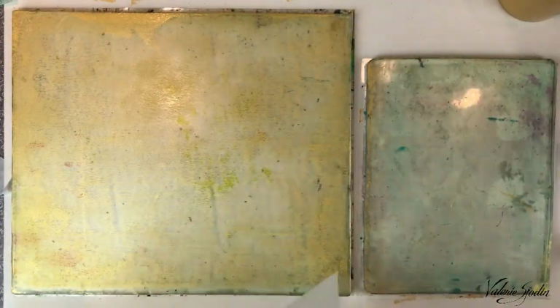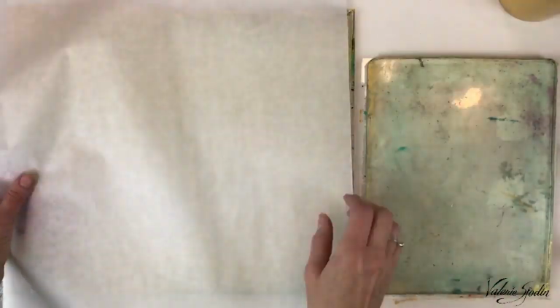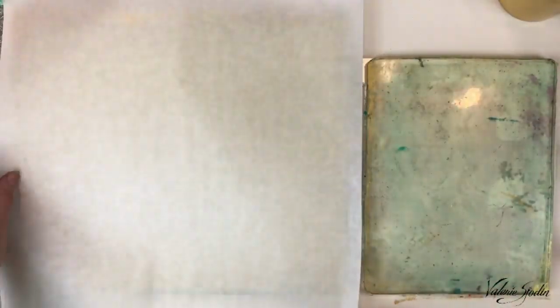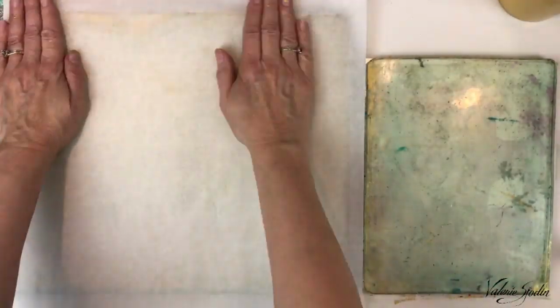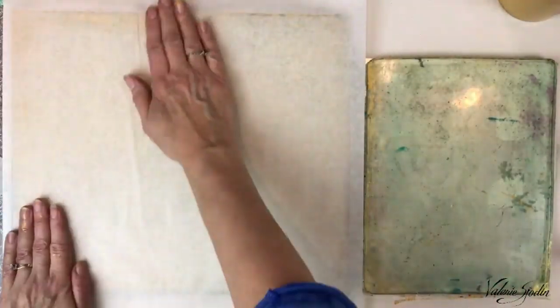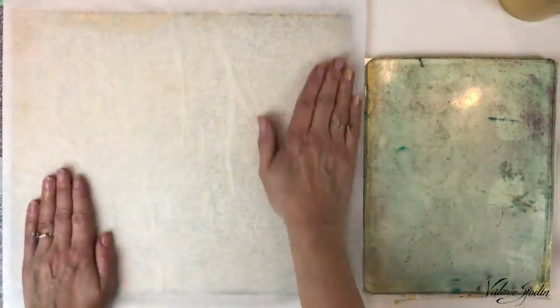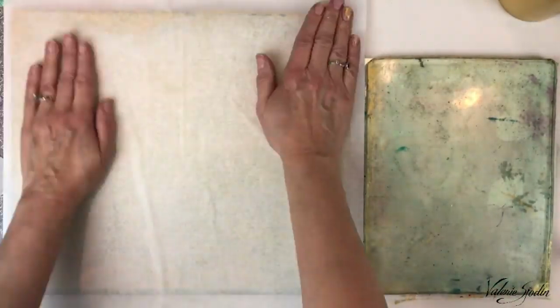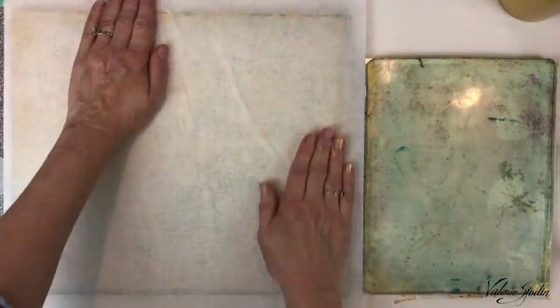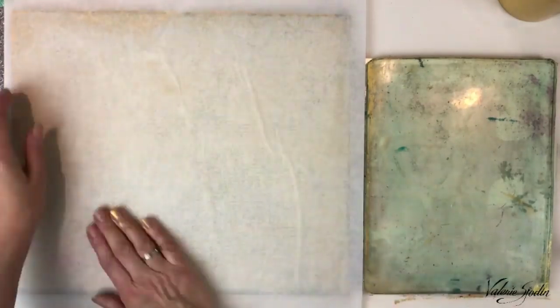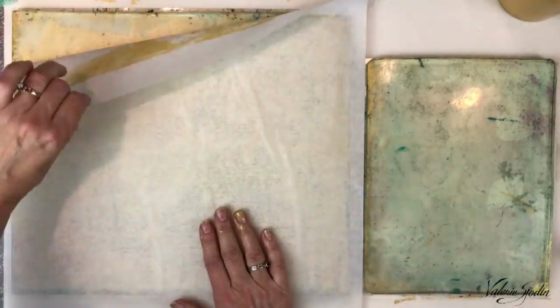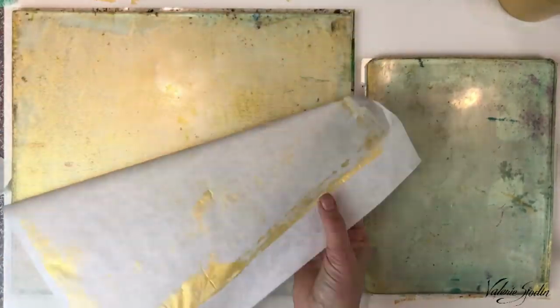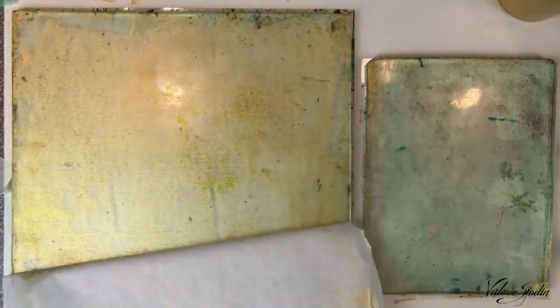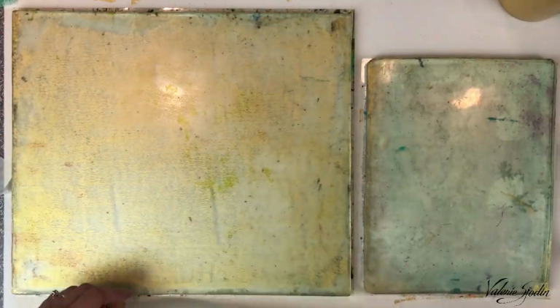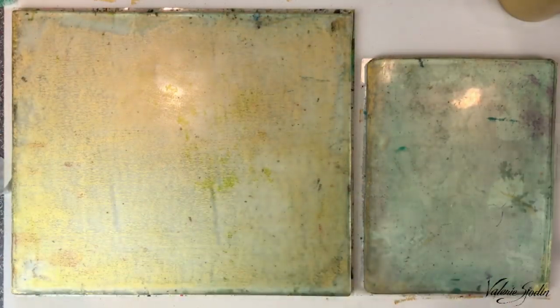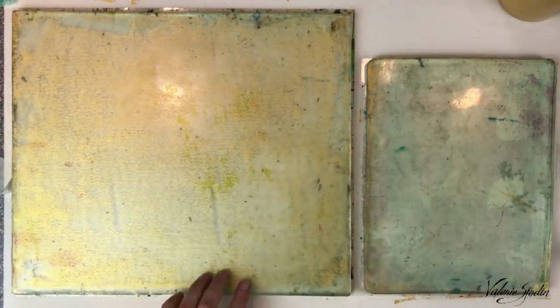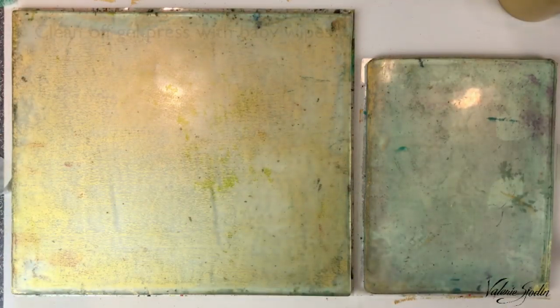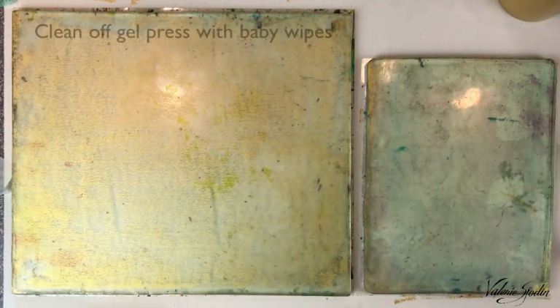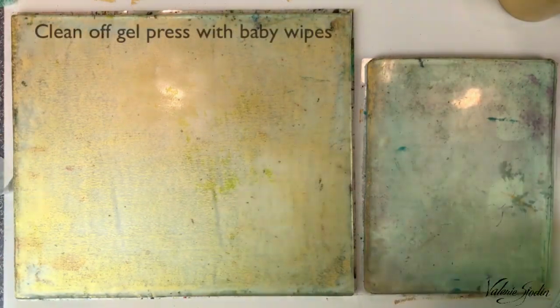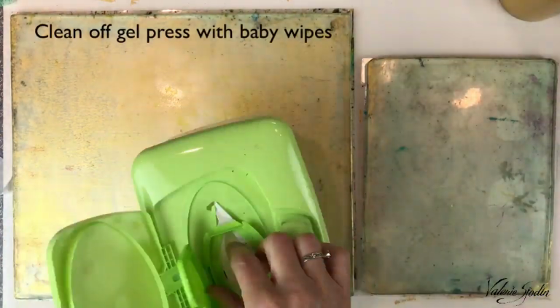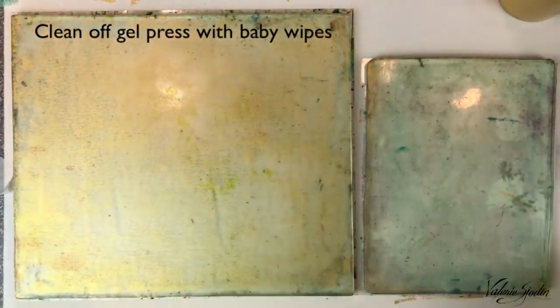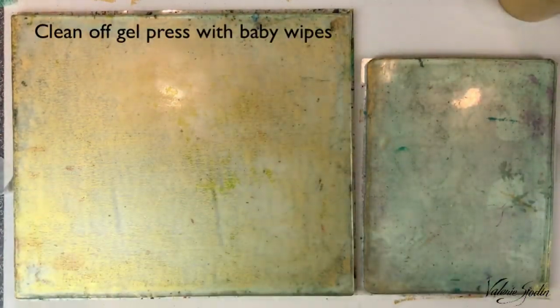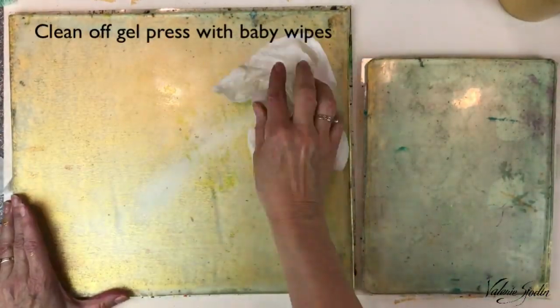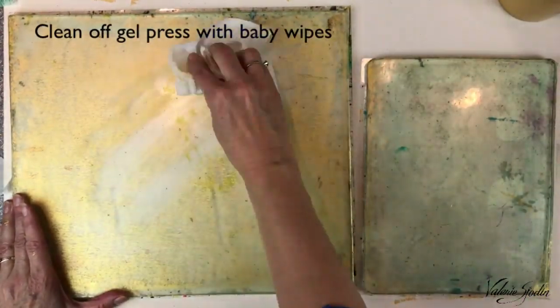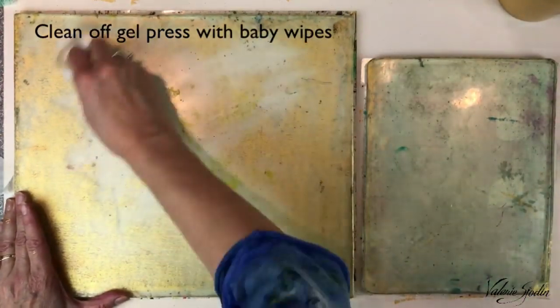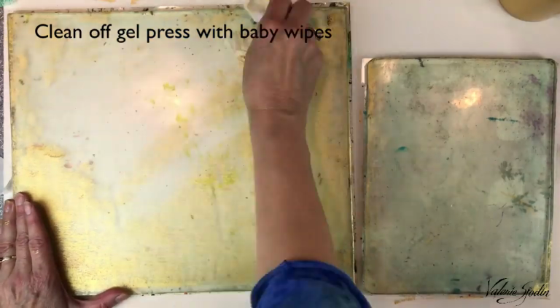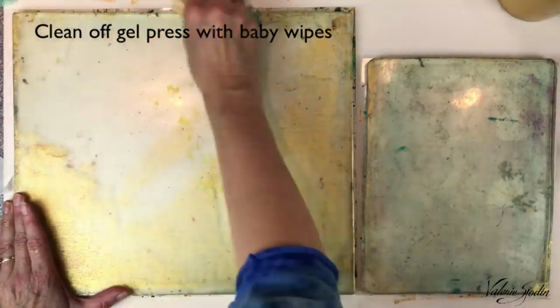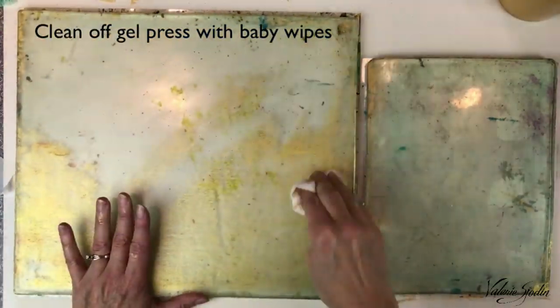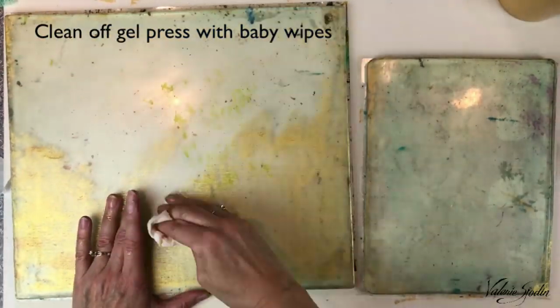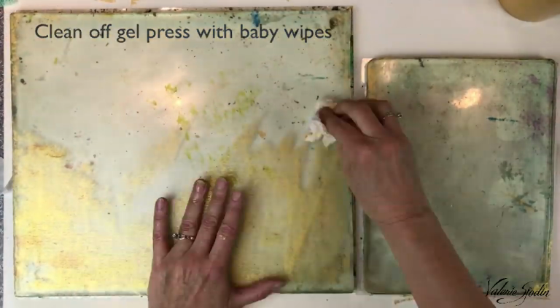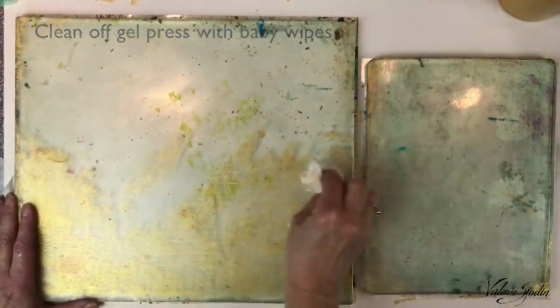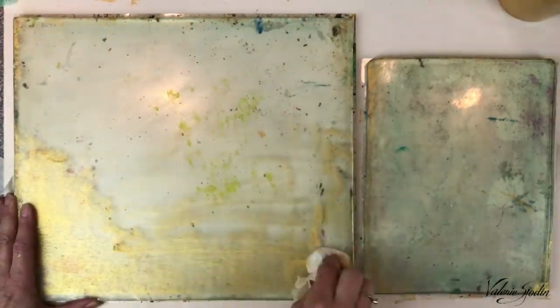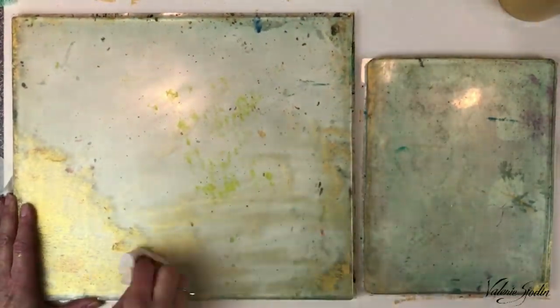For this particular printing I want a clean gel plate, so I'm just taking up extra wet paint I can, and now I'm cleaning off the gel press with a baby wipe.